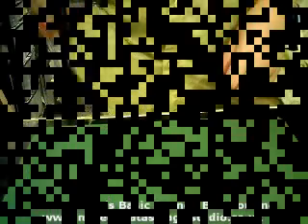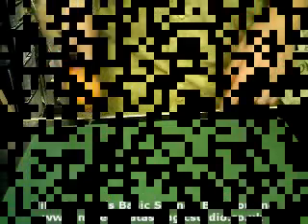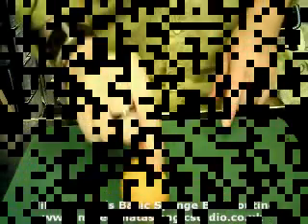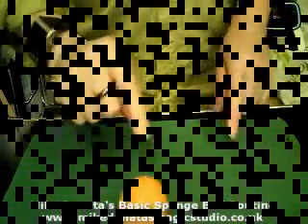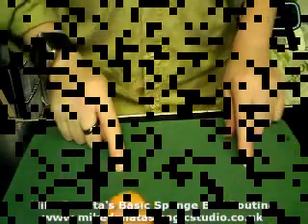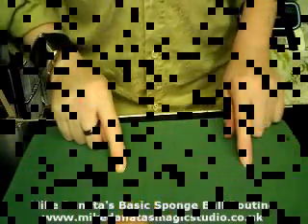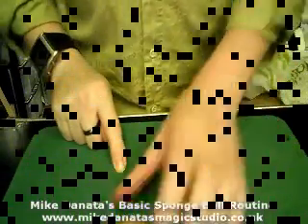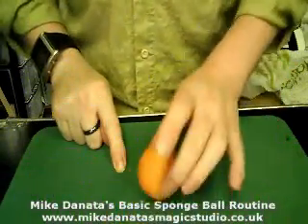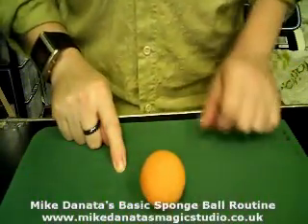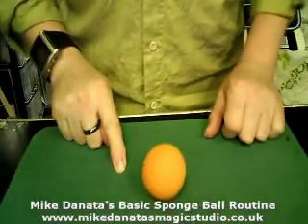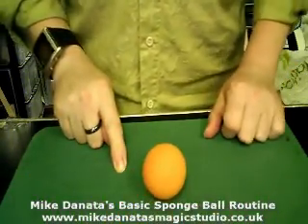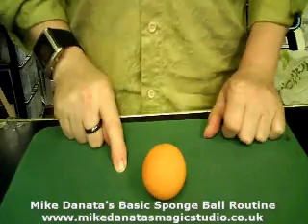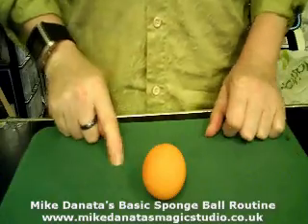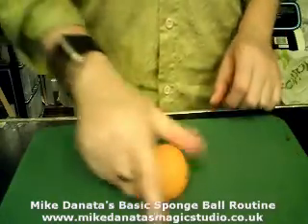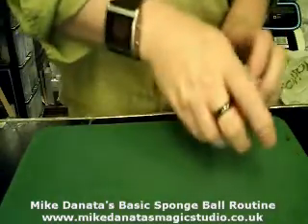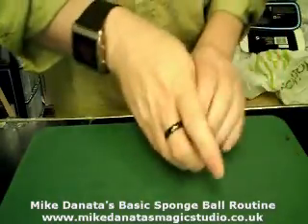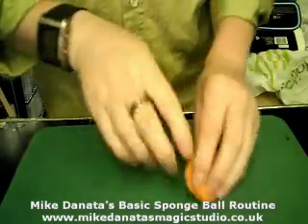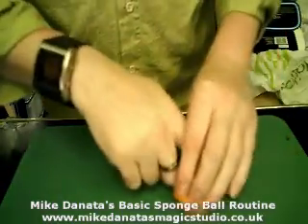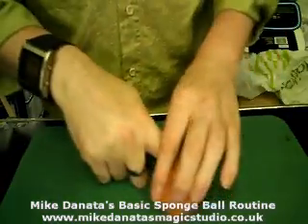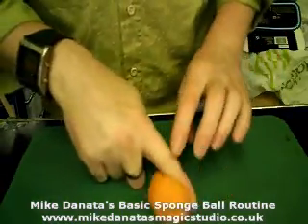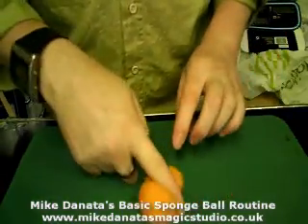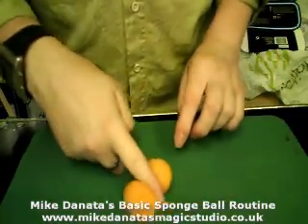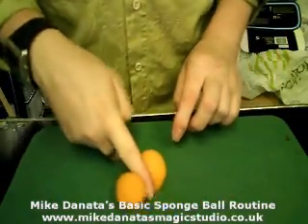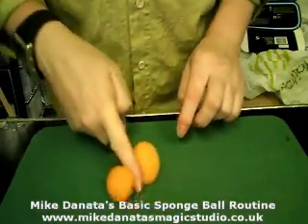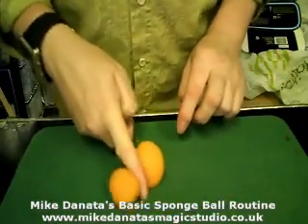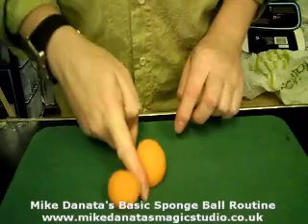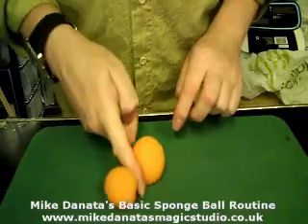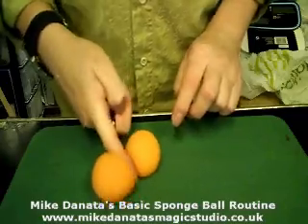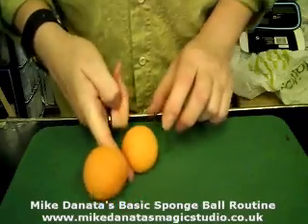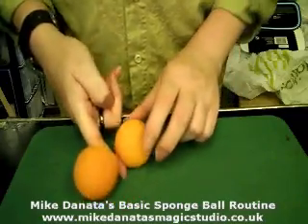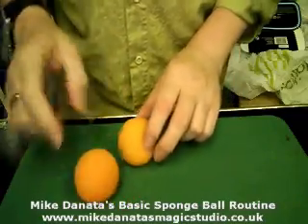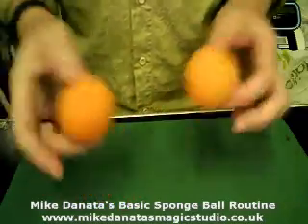OK, here's a trick with a little ball, and here we have a little orange ball. And this is a very magical ball, because if I just roll it on the table, it'll split into two, and now we've got two.